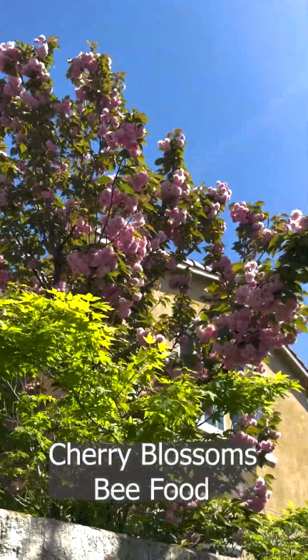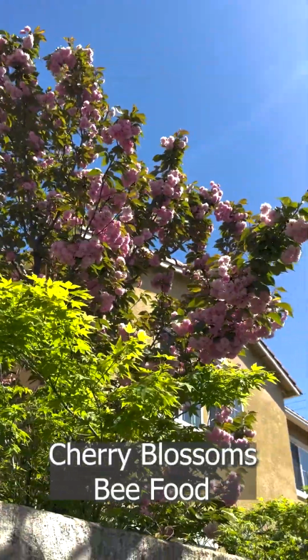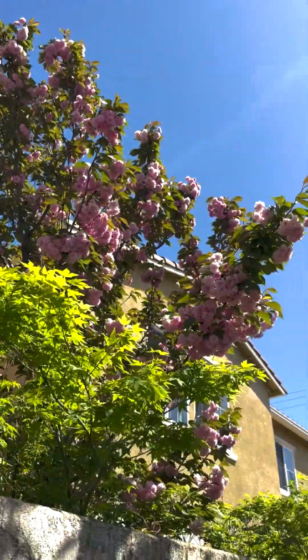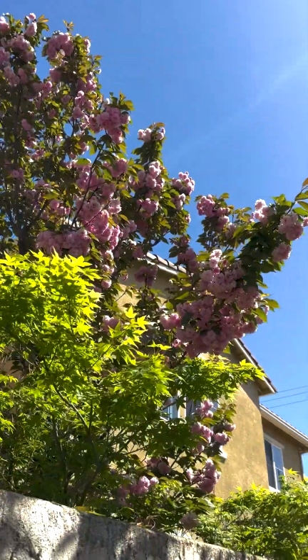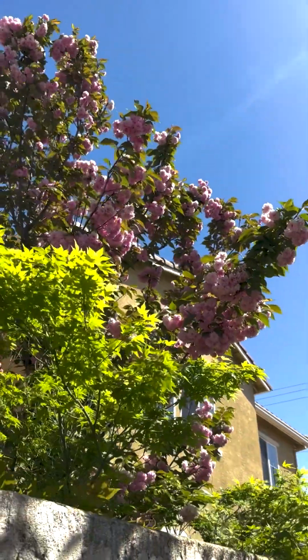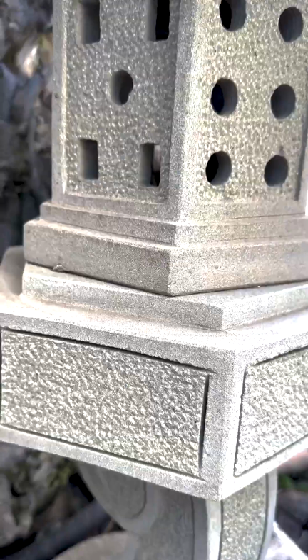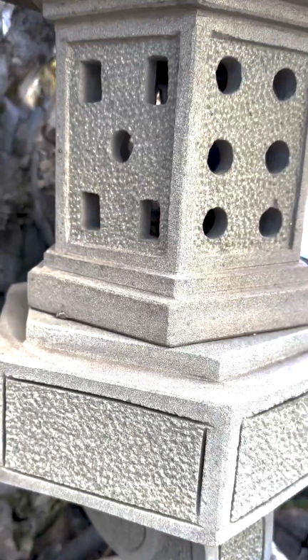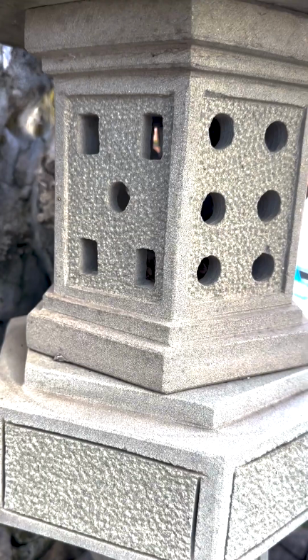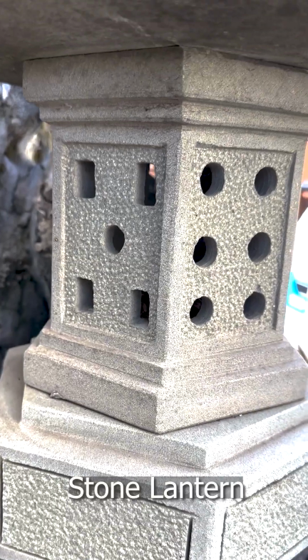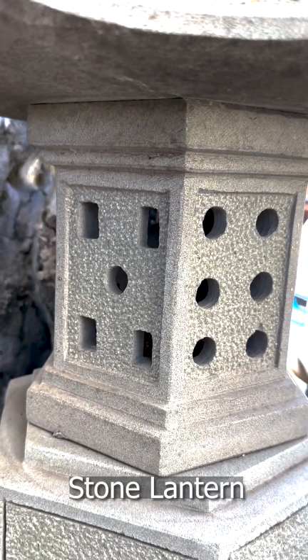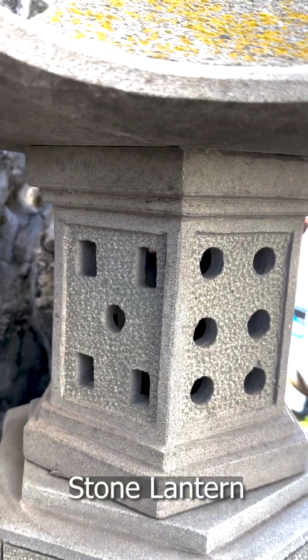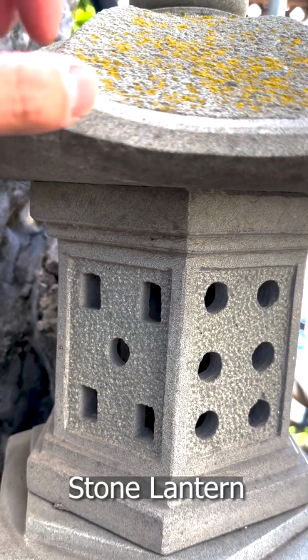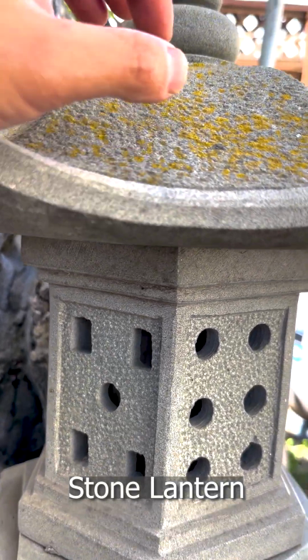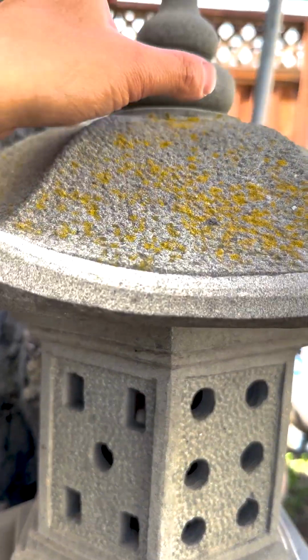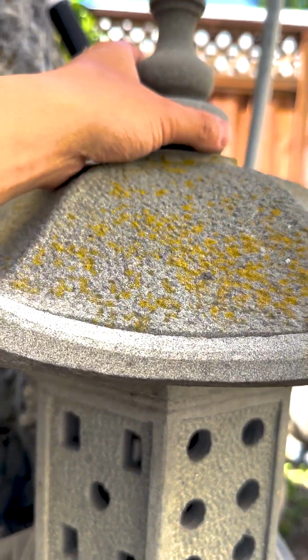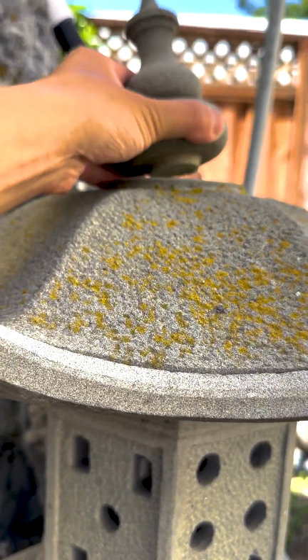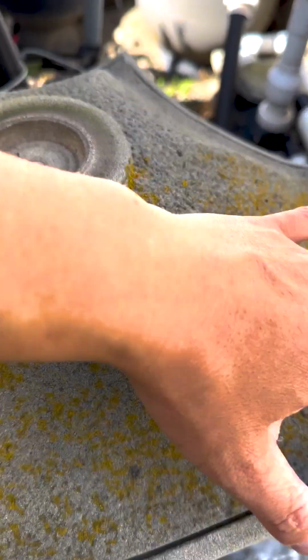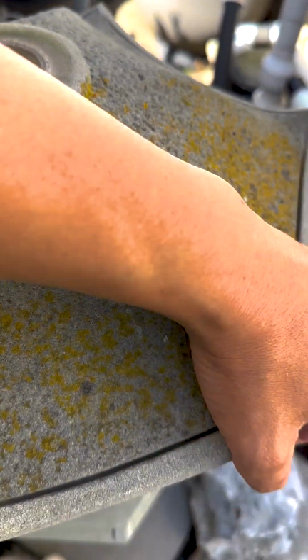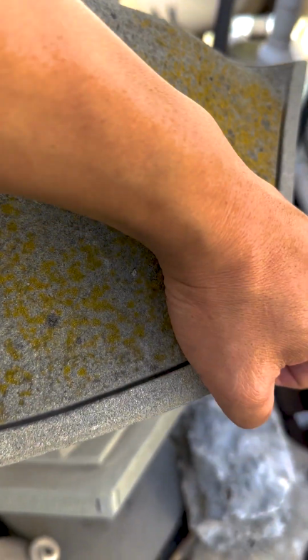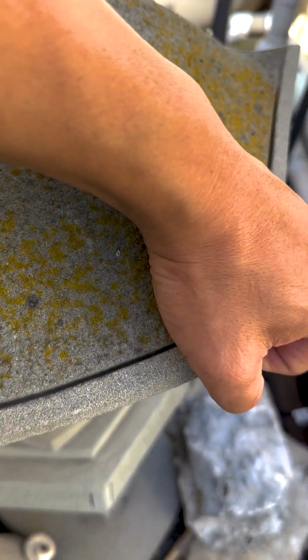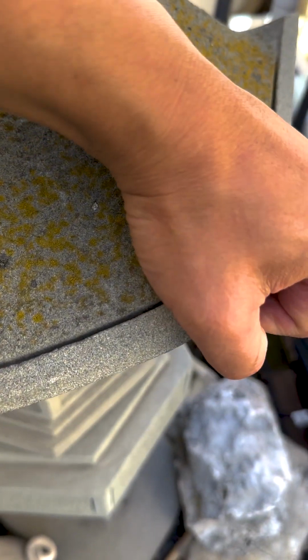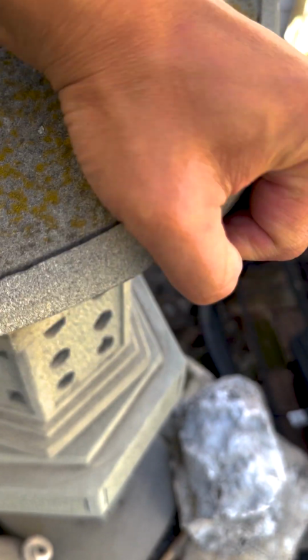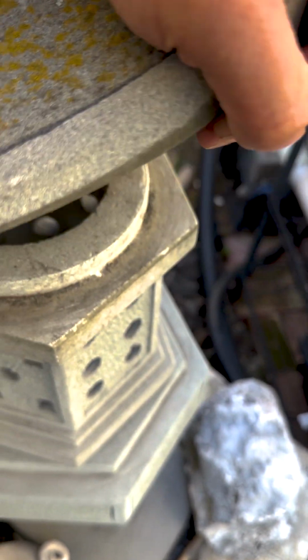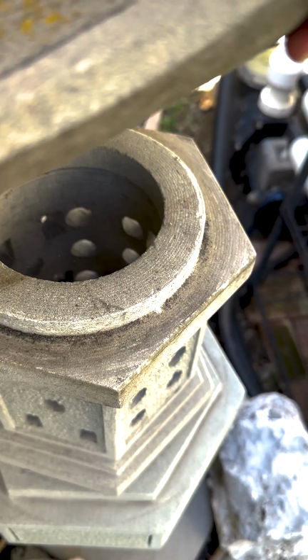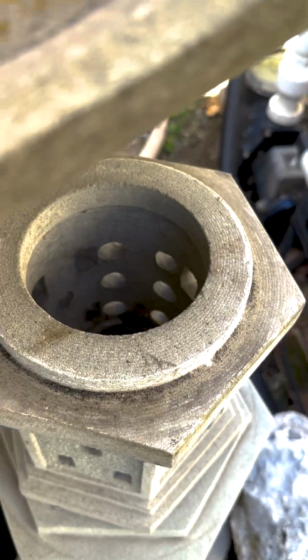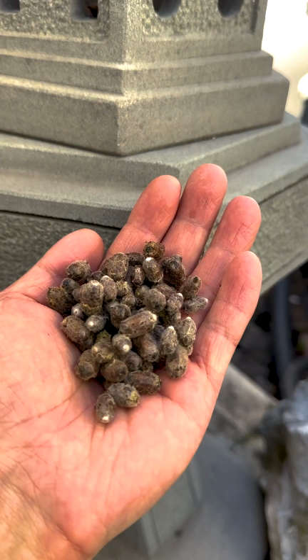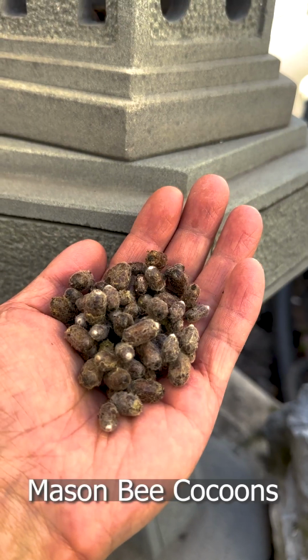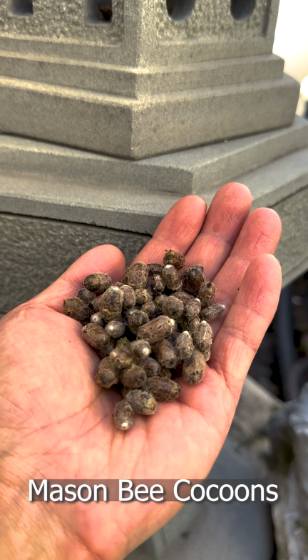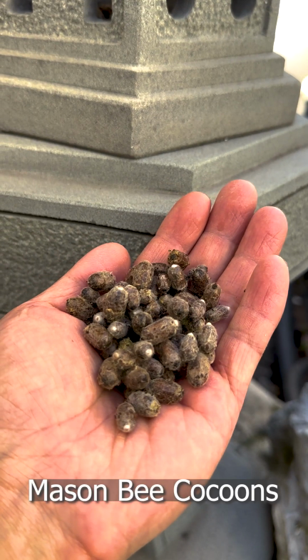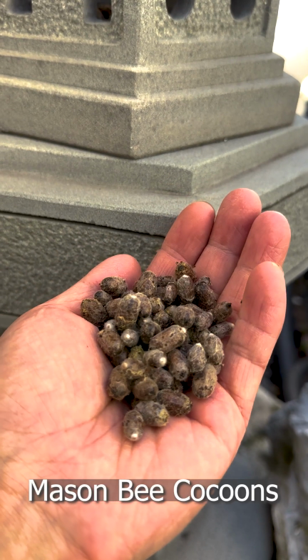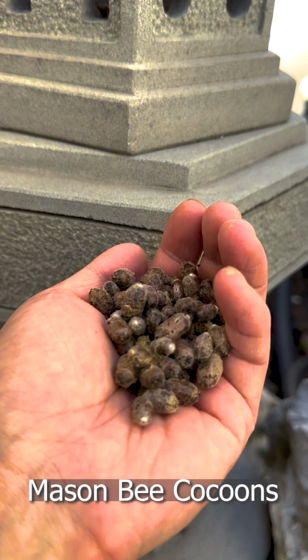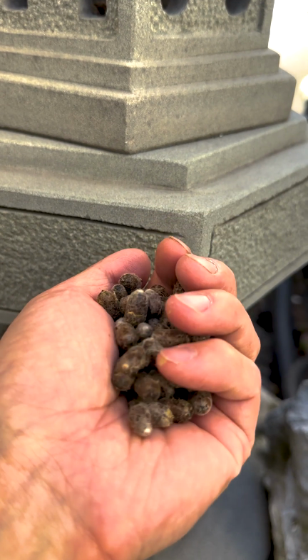Avoid using birdbaths, as it attracts uninvited predators. Secure a hatching location to provide them protection from predators. They'll need time to emerge safely, otherwise they'll be easy targets for birds.